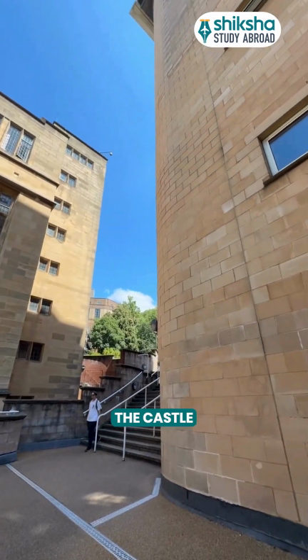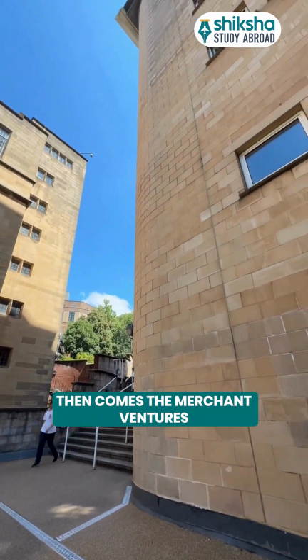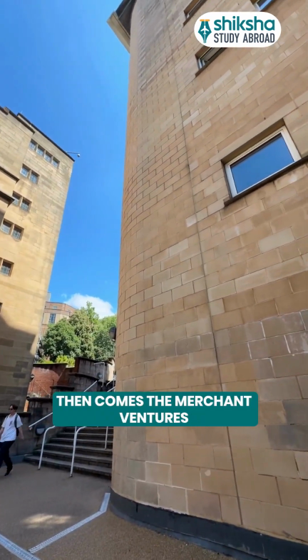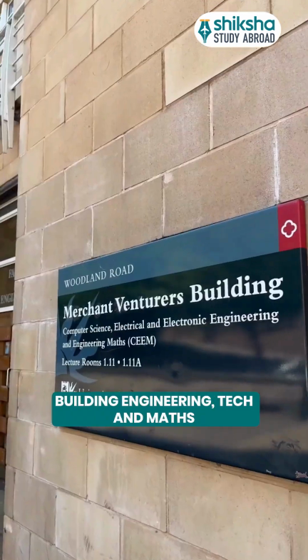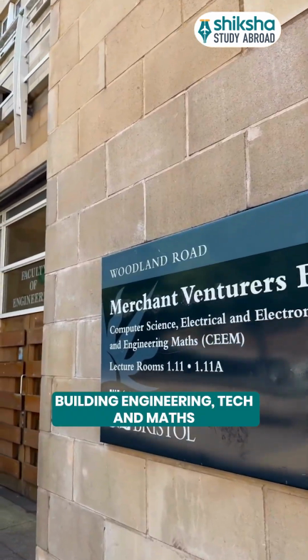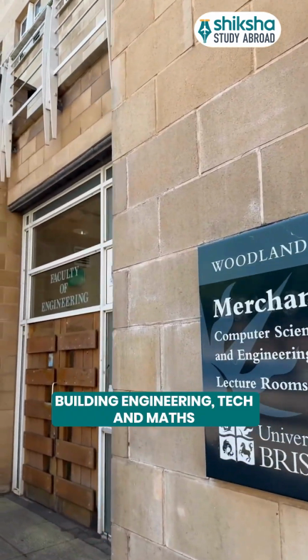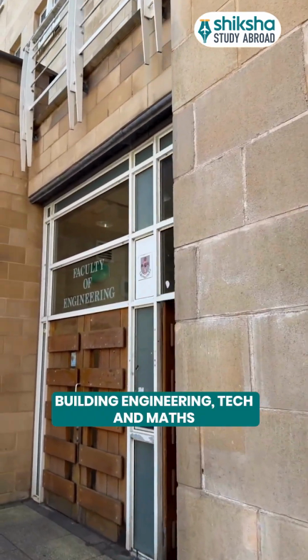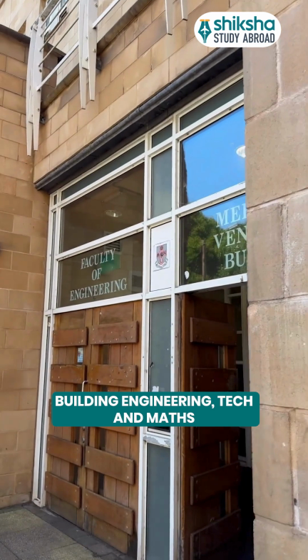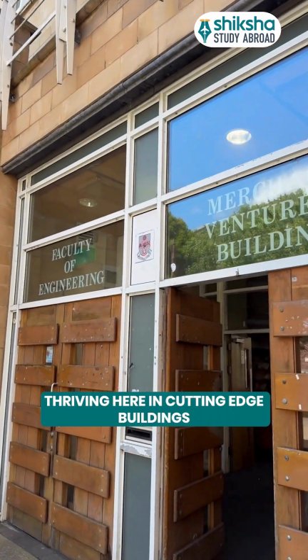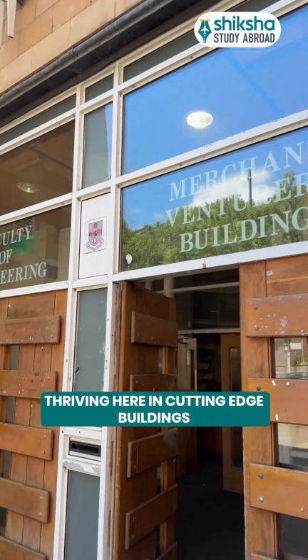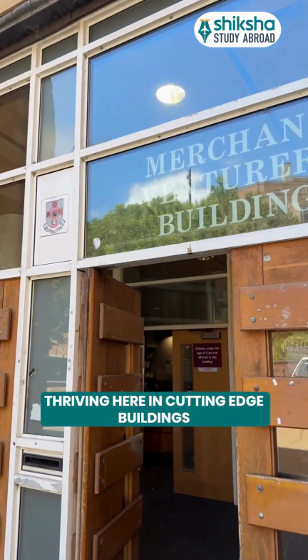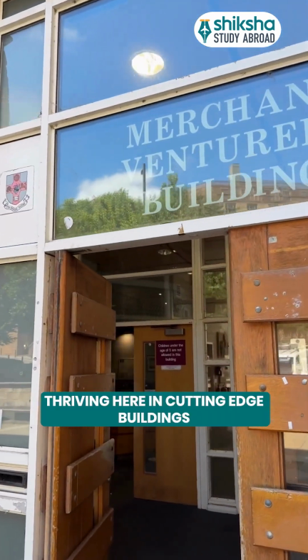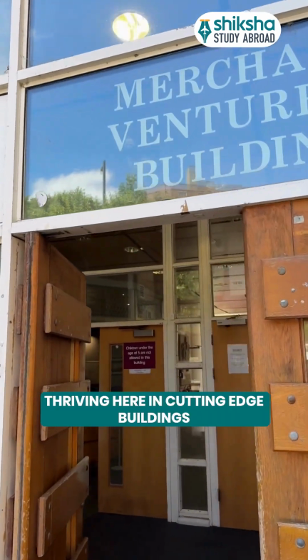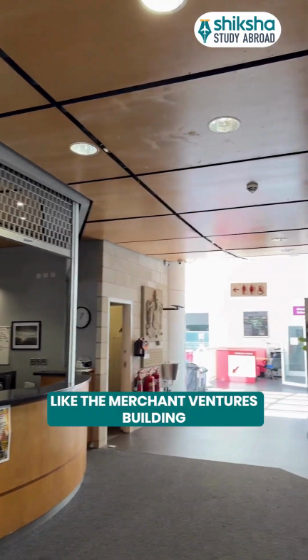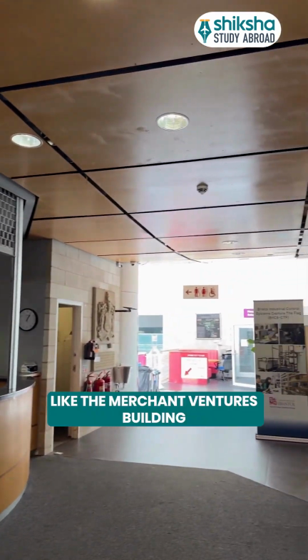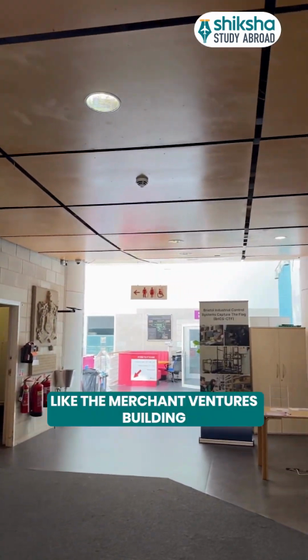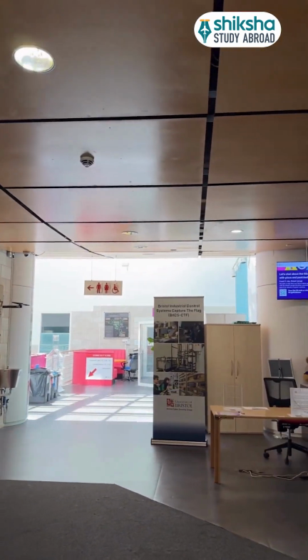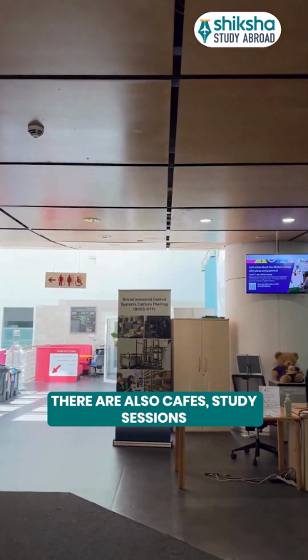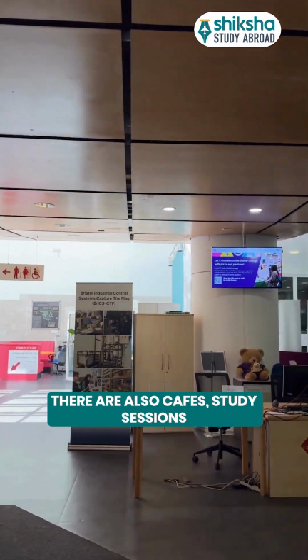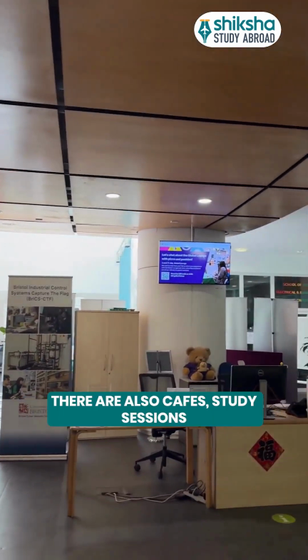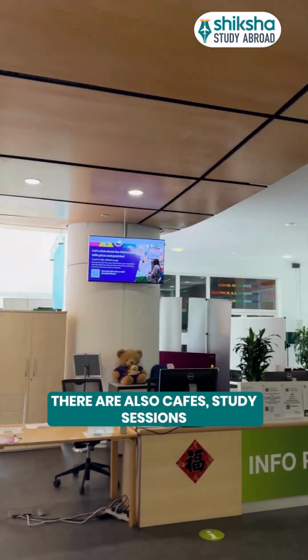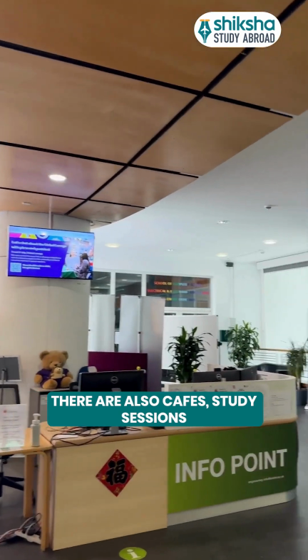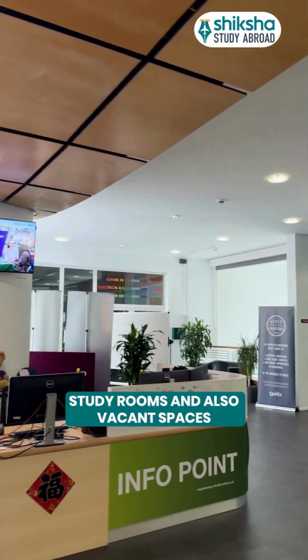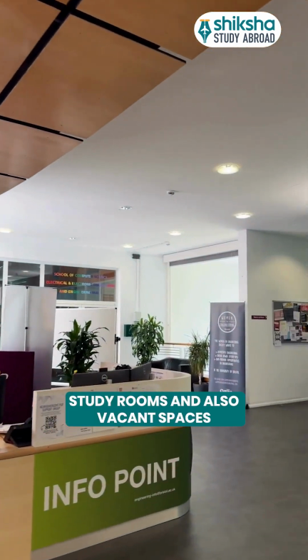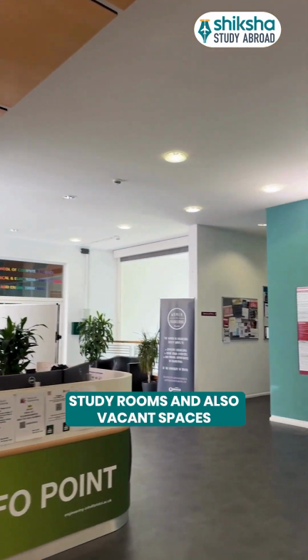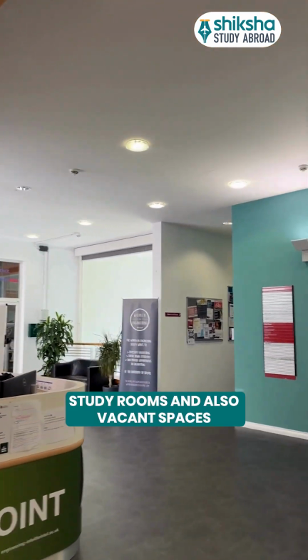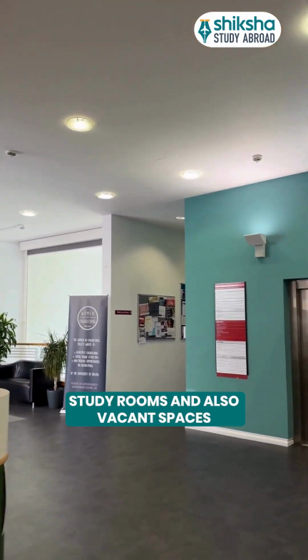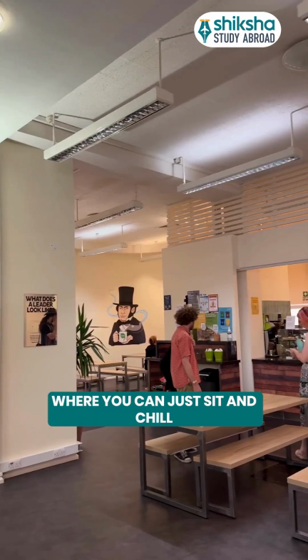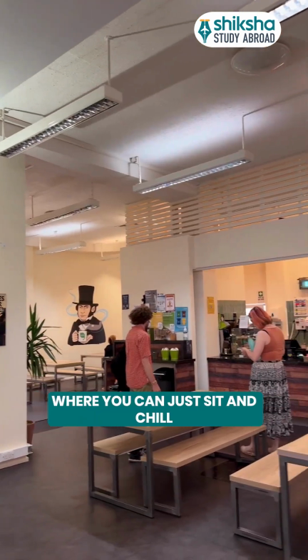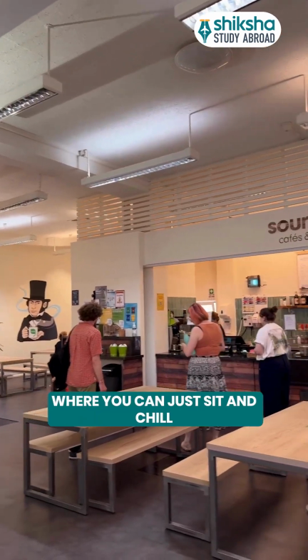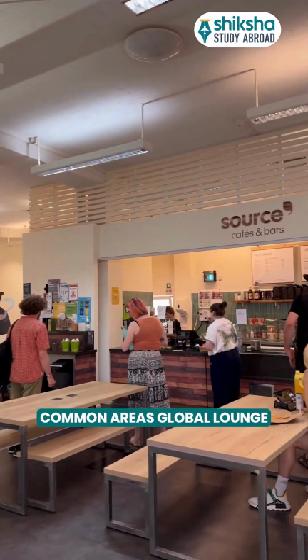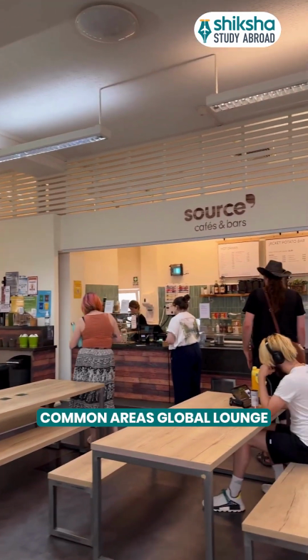Then comes the Merchant Ventures Building. Engineering, Tech and Maths thrive in here. In cutting-edge buildings like the Merchant Ventures Building, there are also cafes, study sessions, study rooms and also vacant spaces where you can just sit and chill.